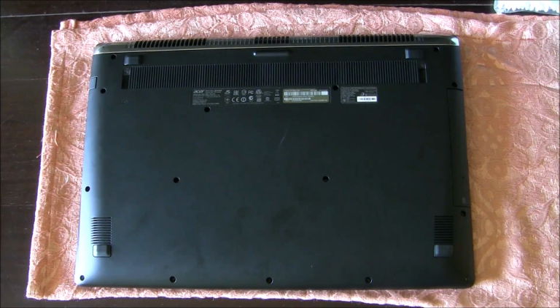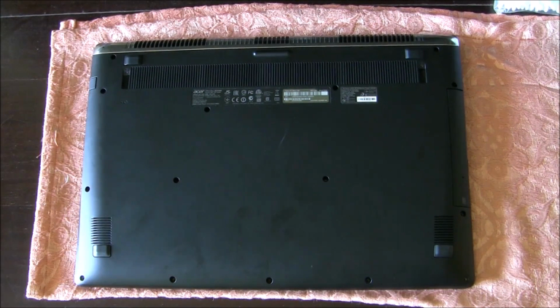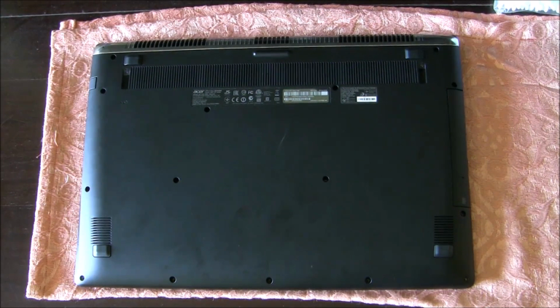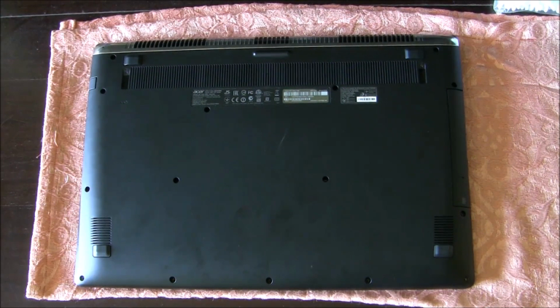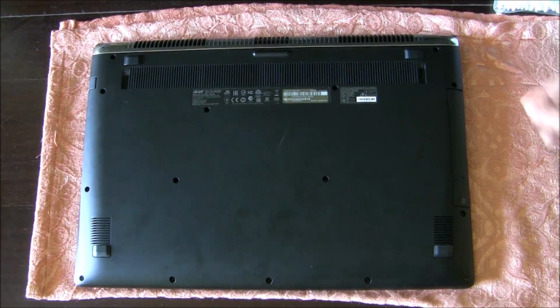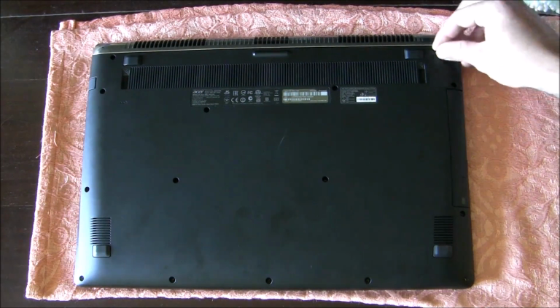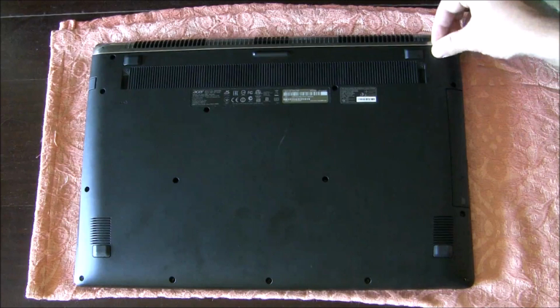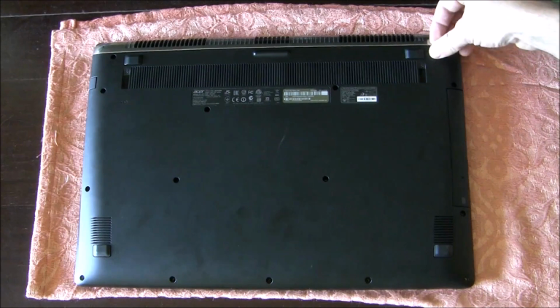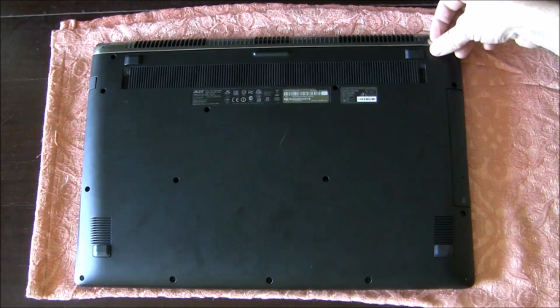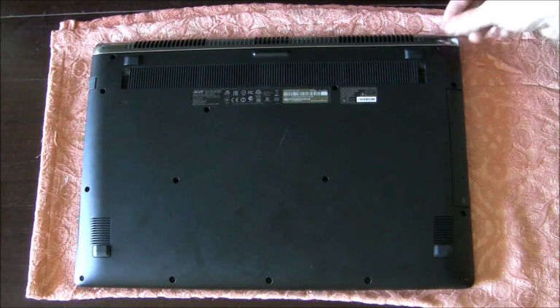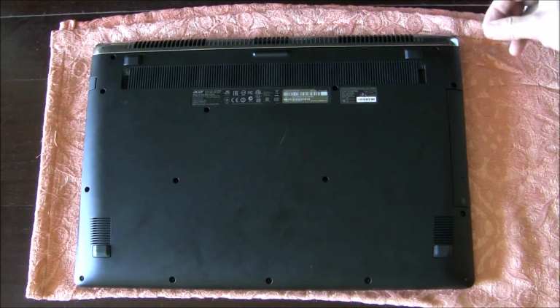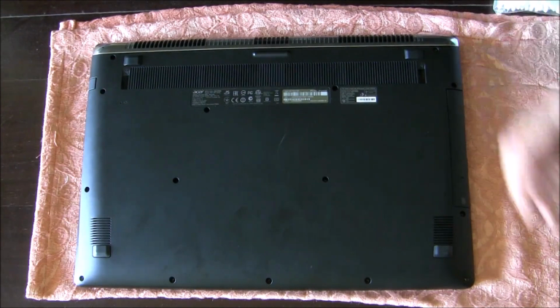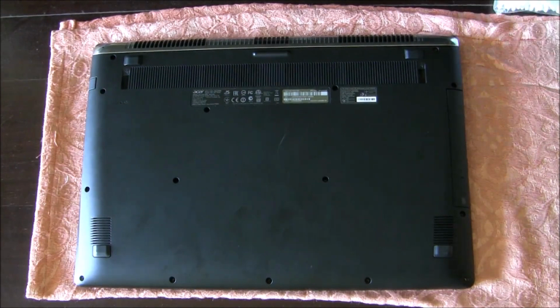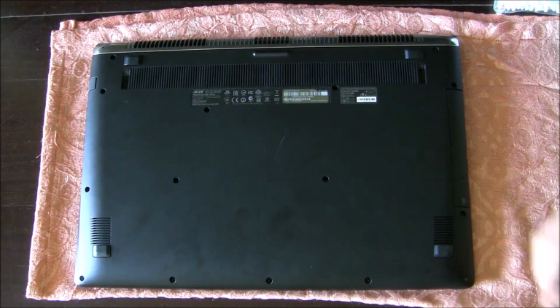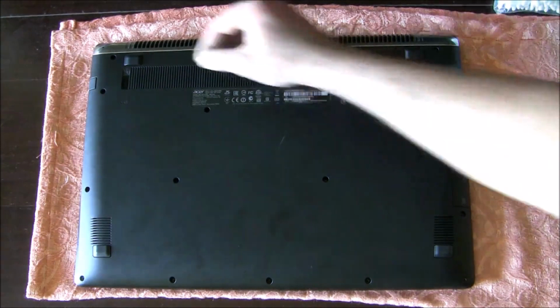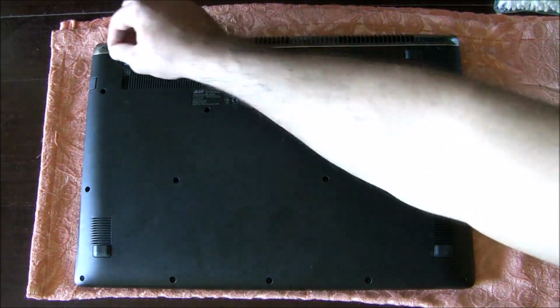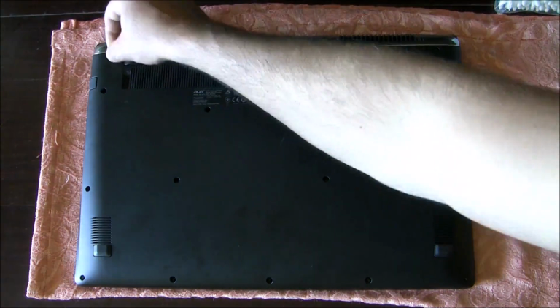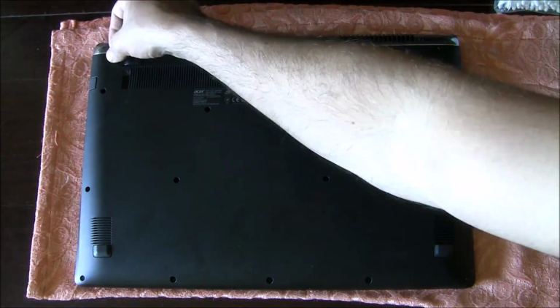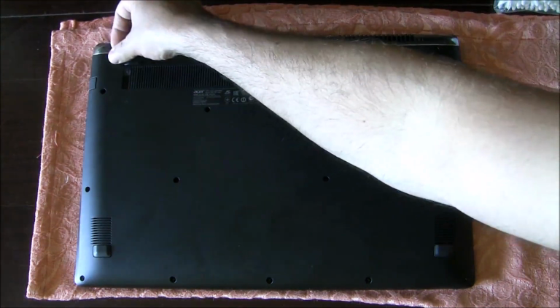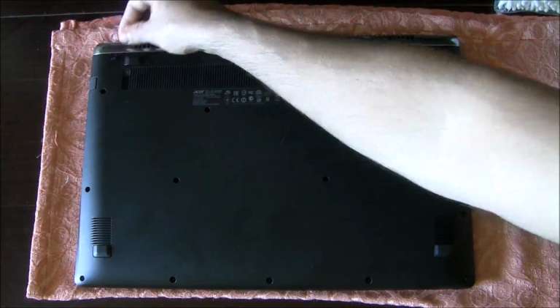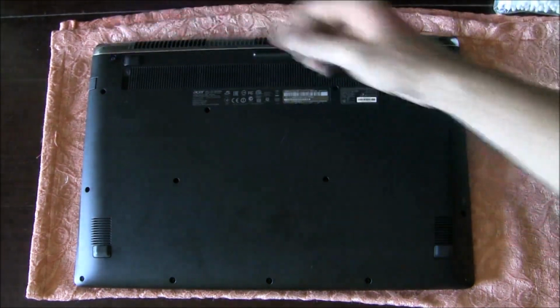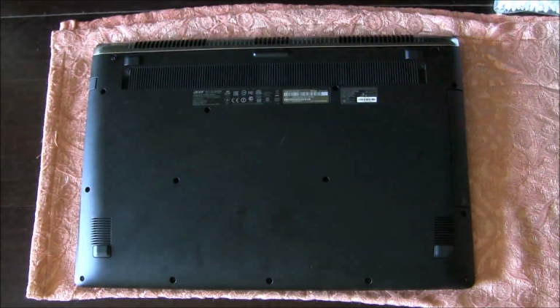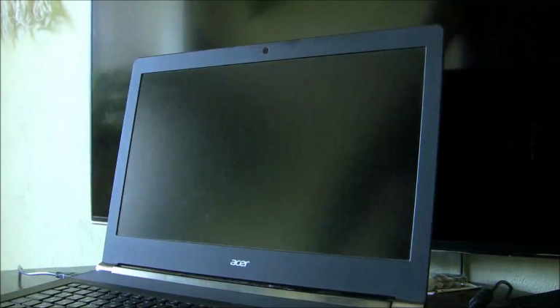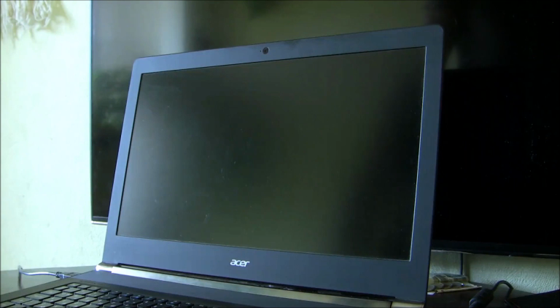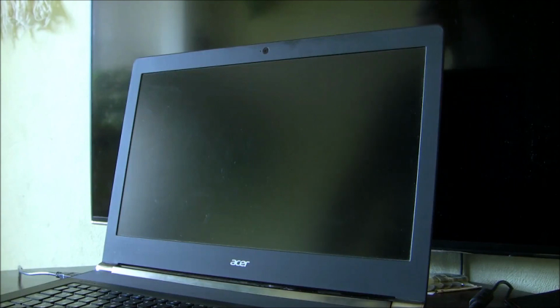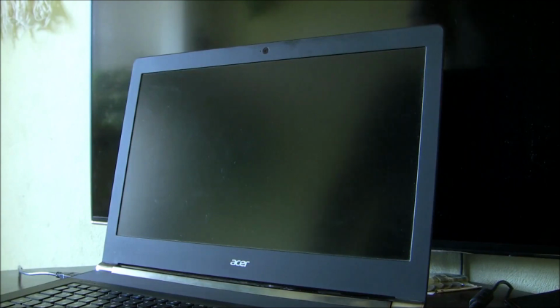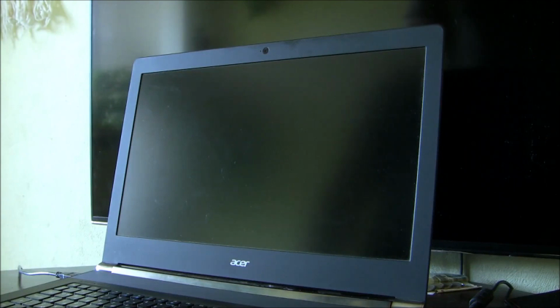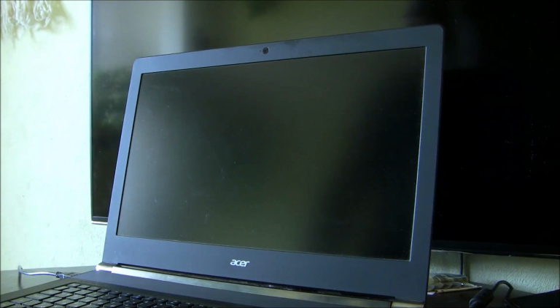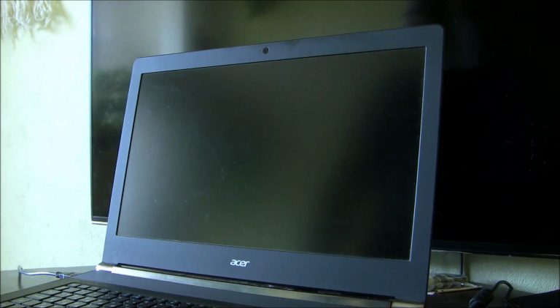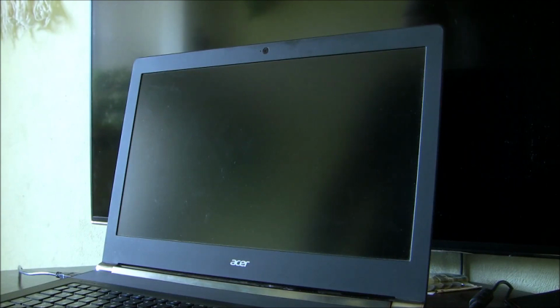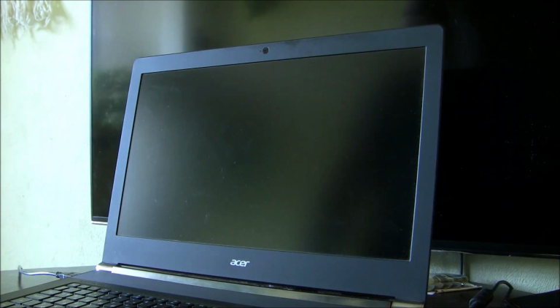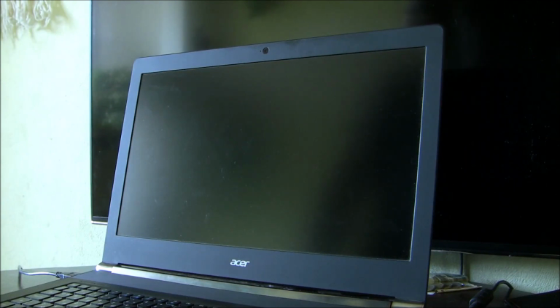The big ones go here and here. Alright, the assembly is complete. Let's fire this up.